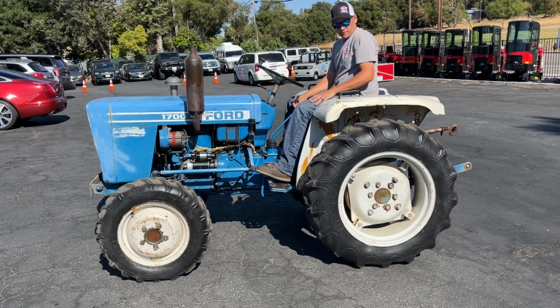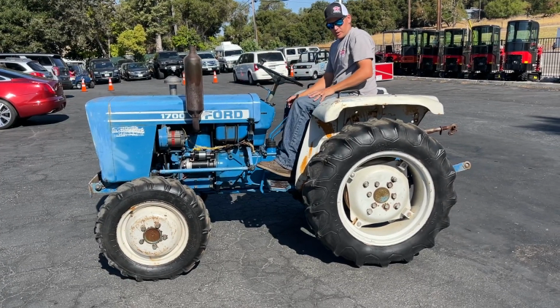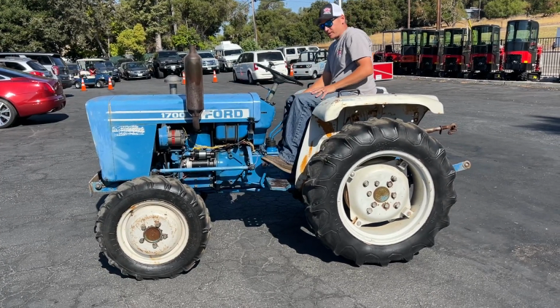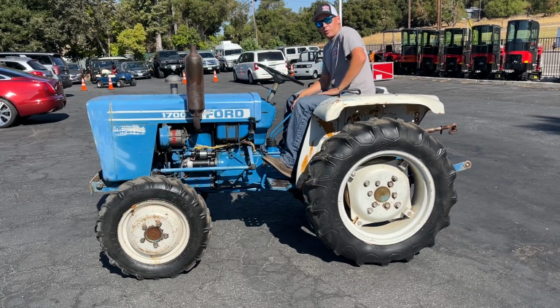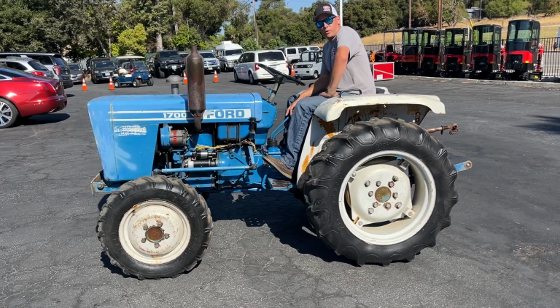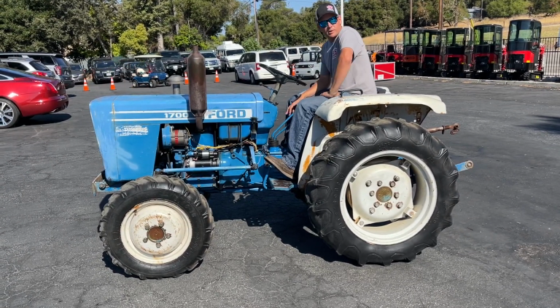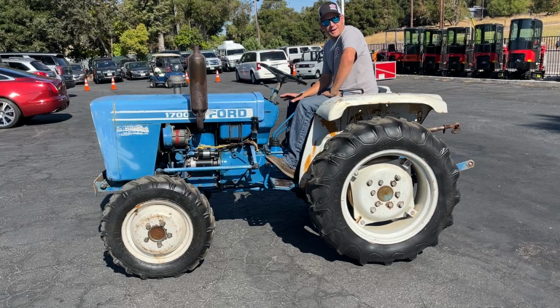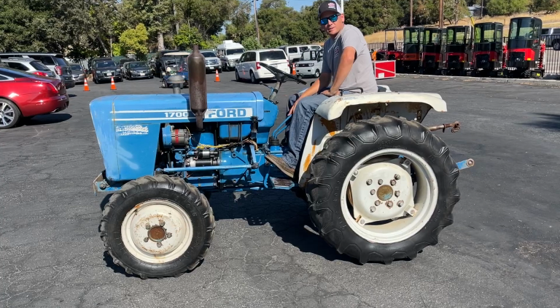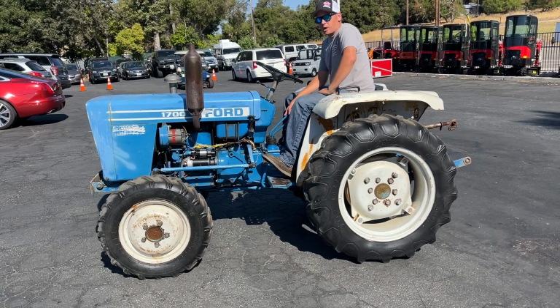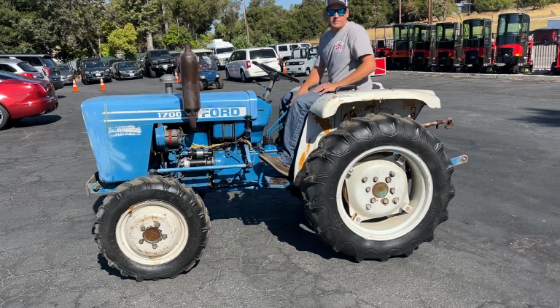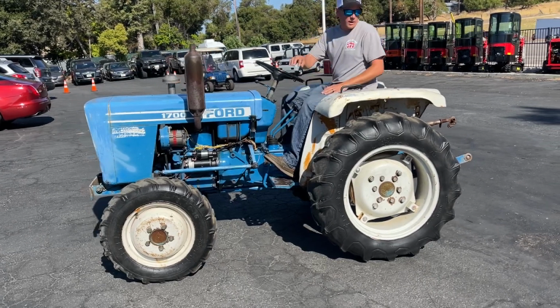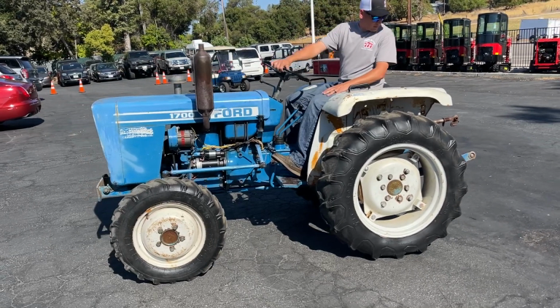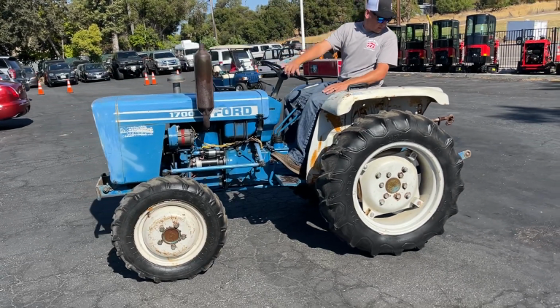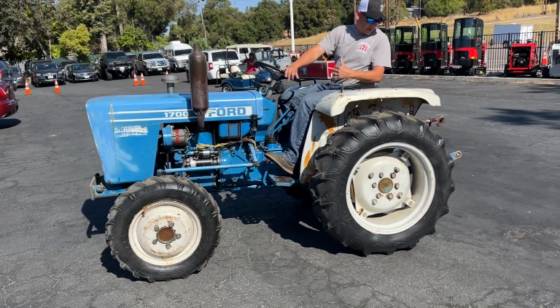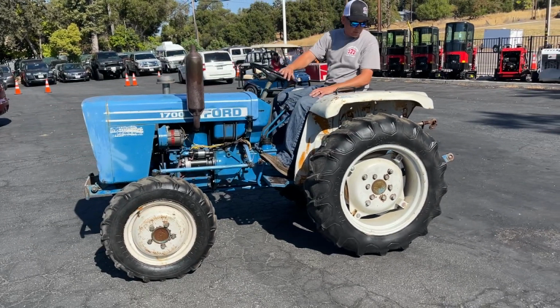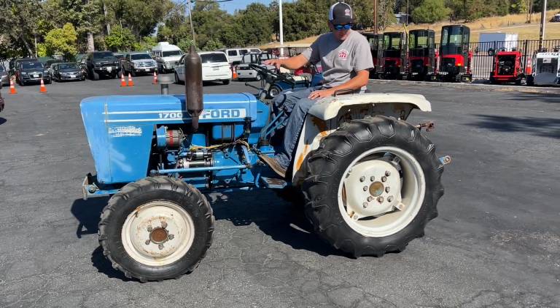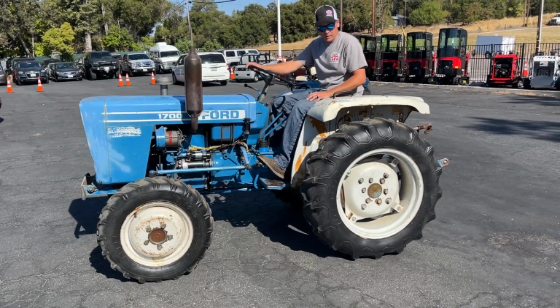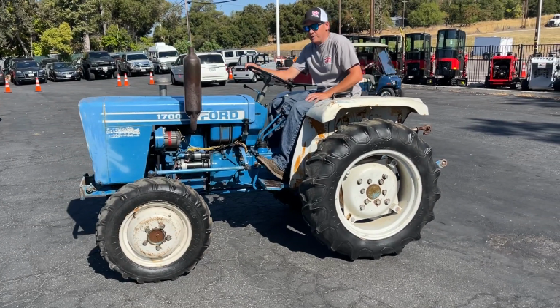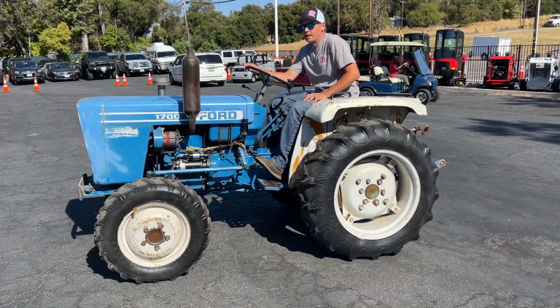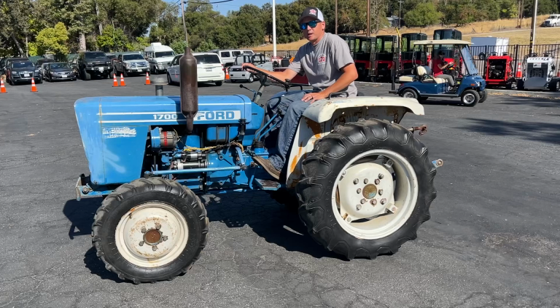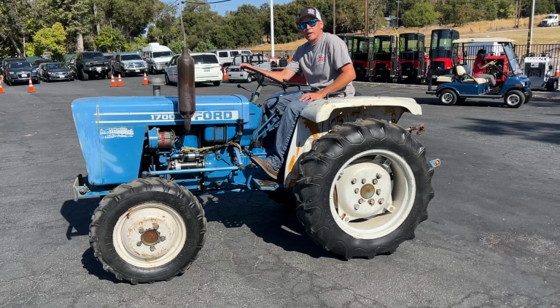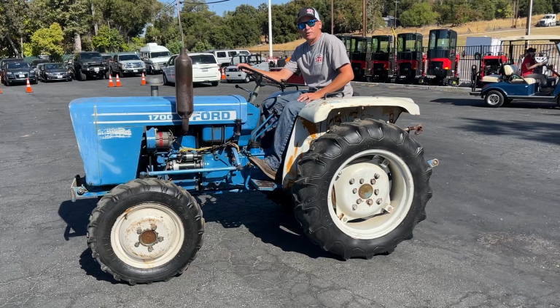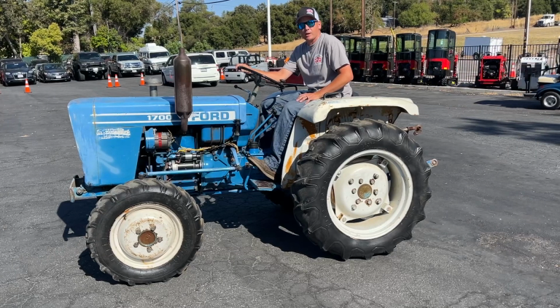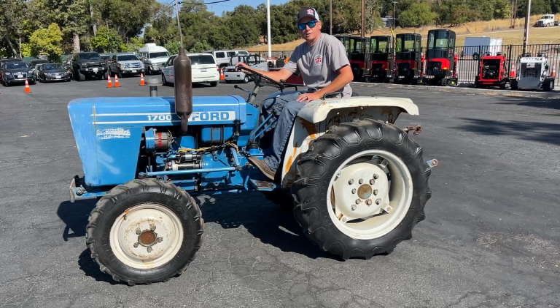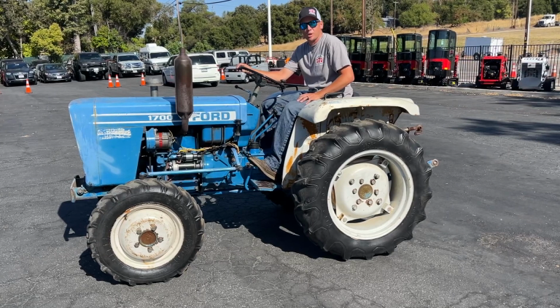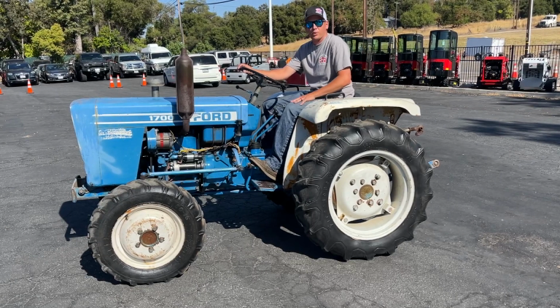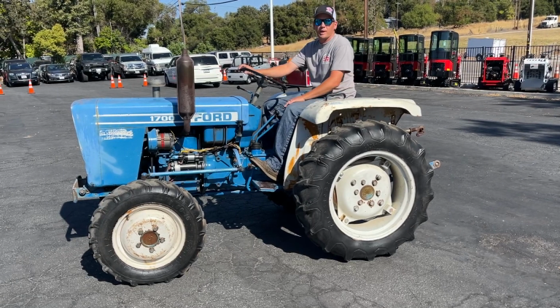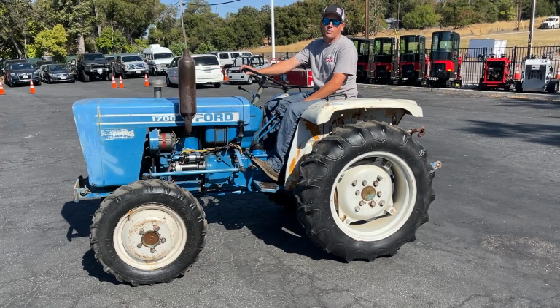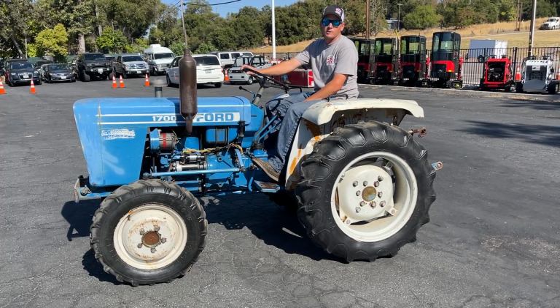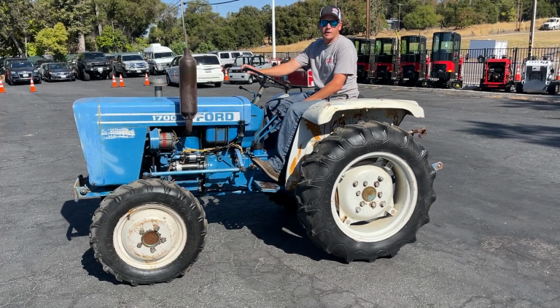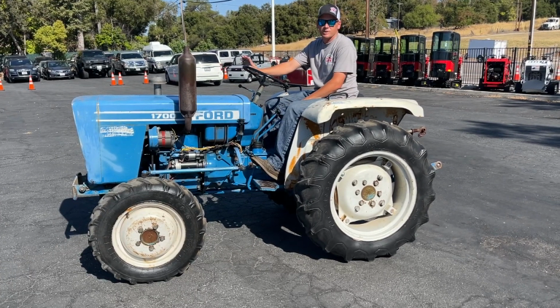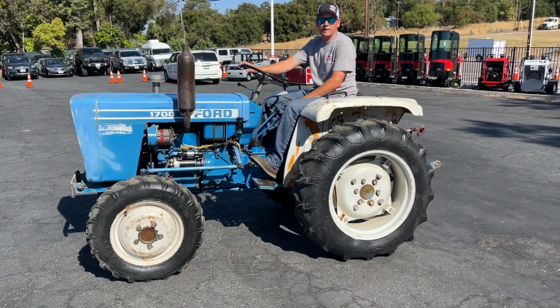If you're looking for something affordable to mow your grass, this would probably be the one. Put a scraper on the back, whatever you want to do — come check it out. Preview day is going to be October 4th from 9 to 4, and we'll see you that day.